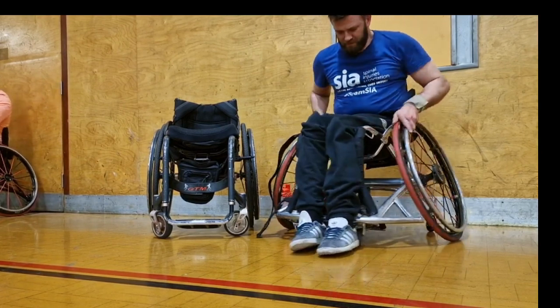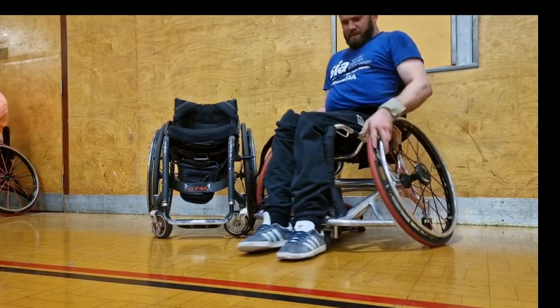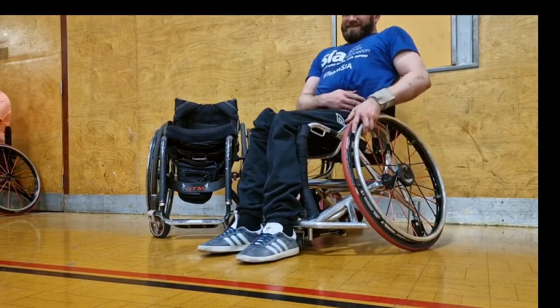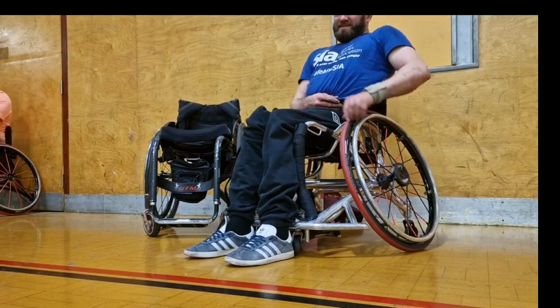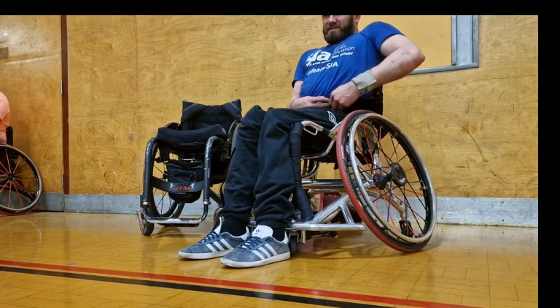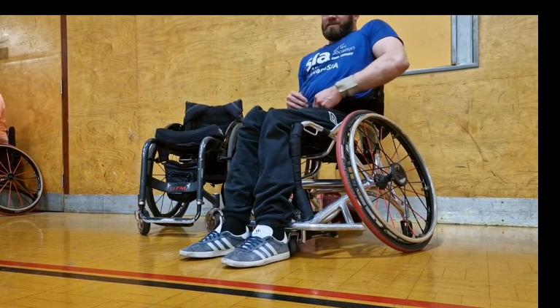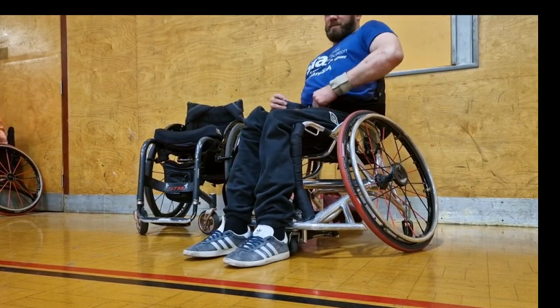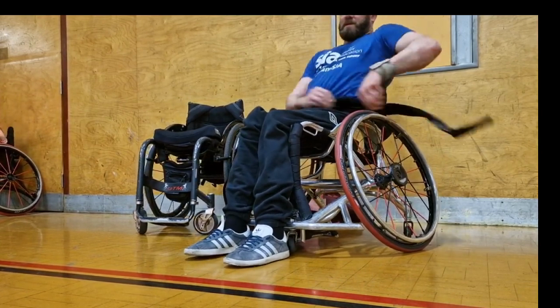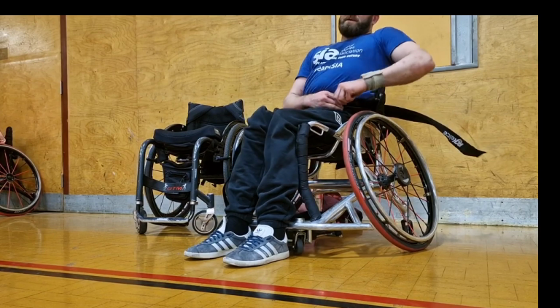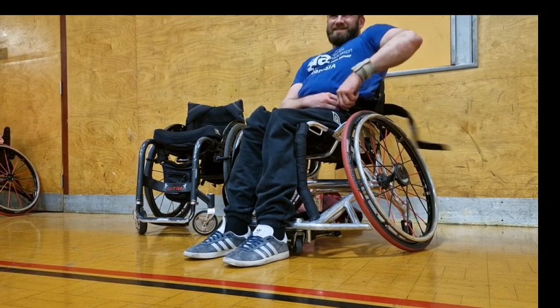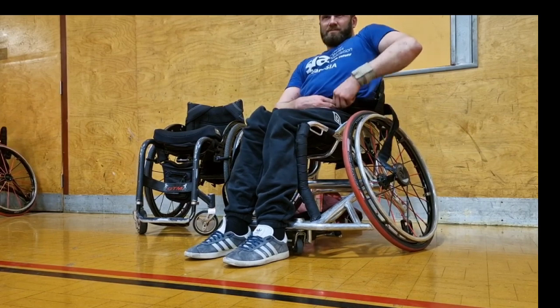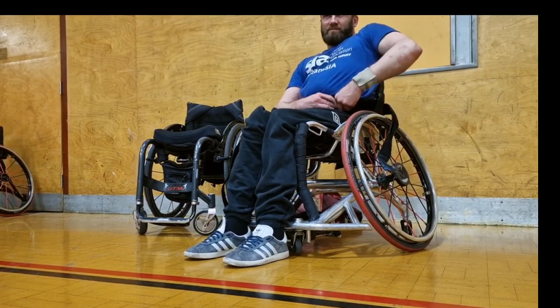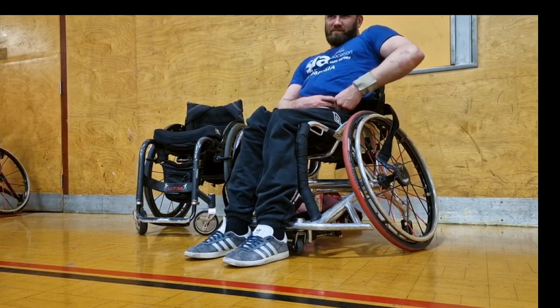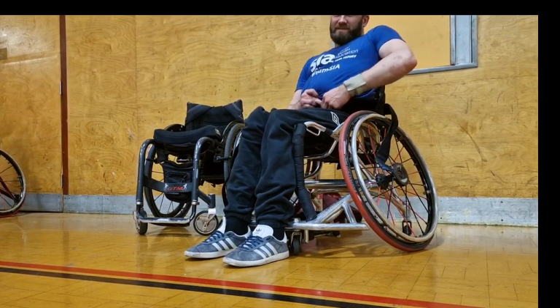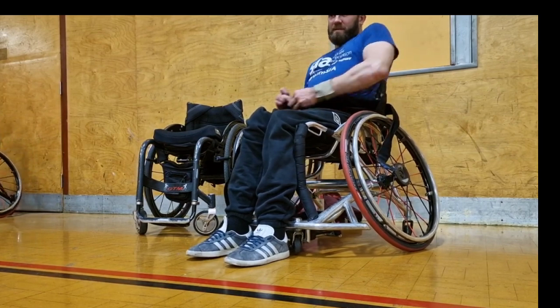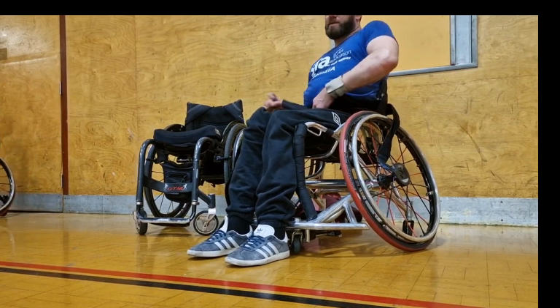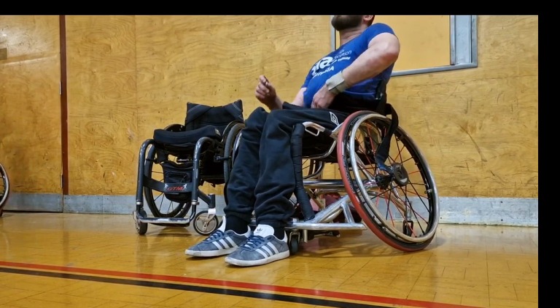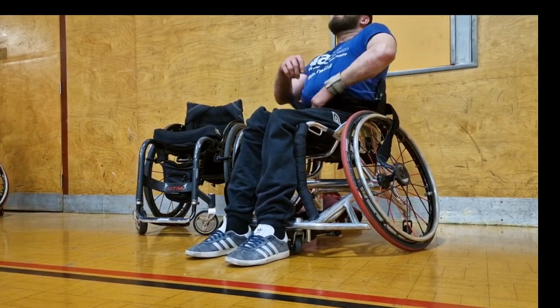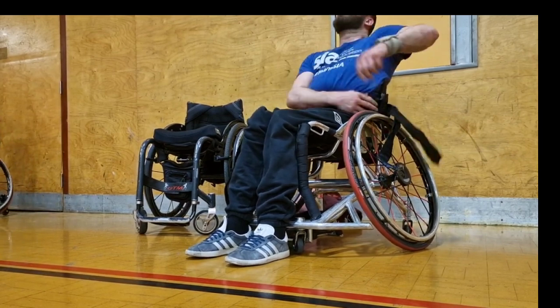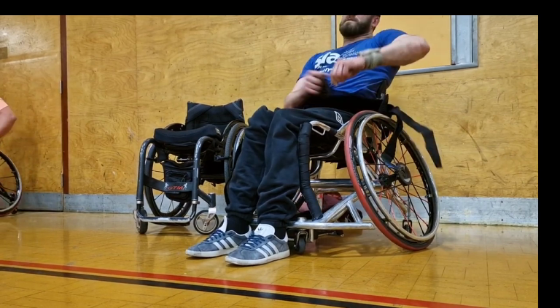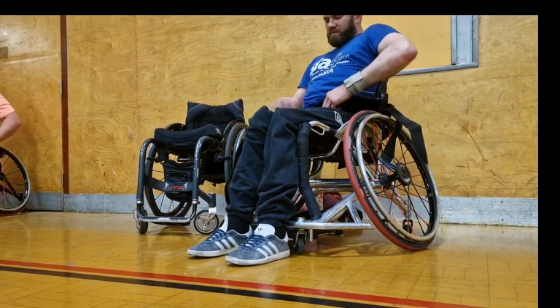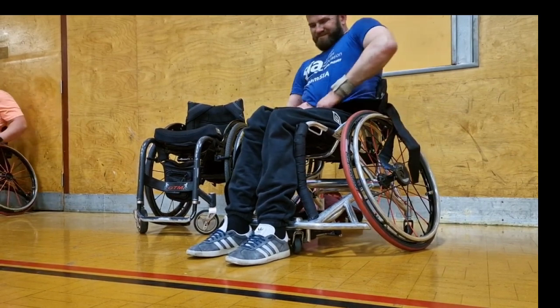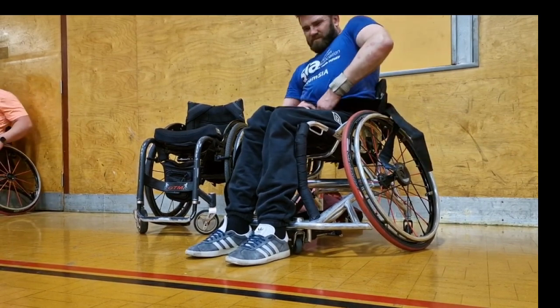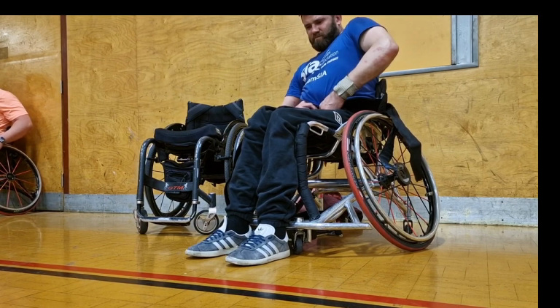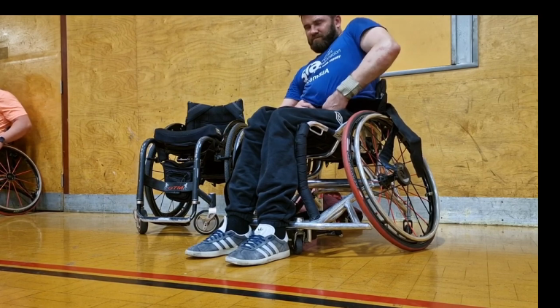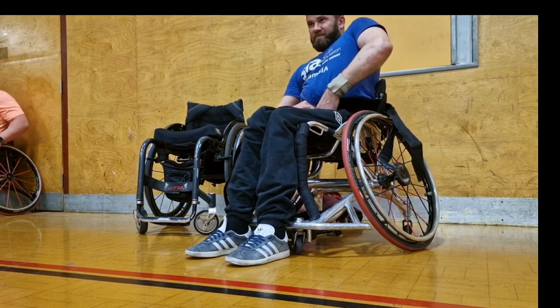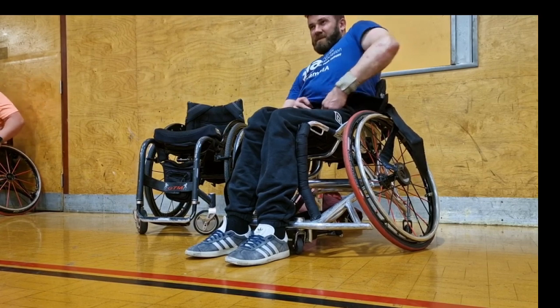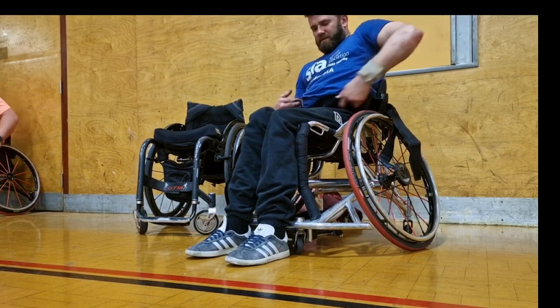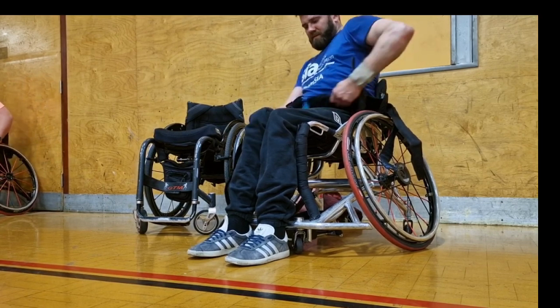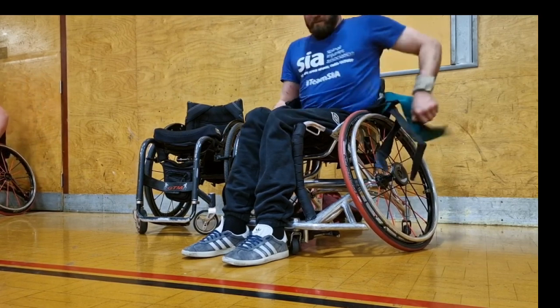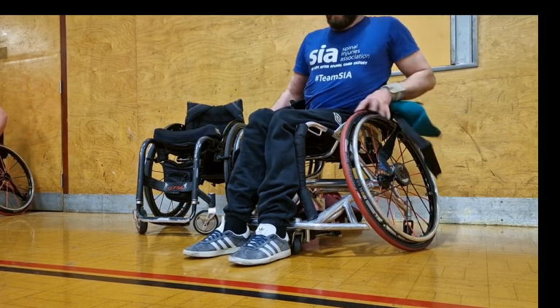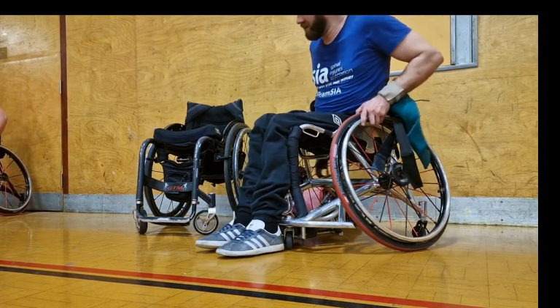Now I do have the brakes on my day chair to prevent it from moving. The first thing I do is undo all the strapping and get my feet out. The reason I want to get my feet out first is I don't want to try and transfer with my feet still locked in the footplate.